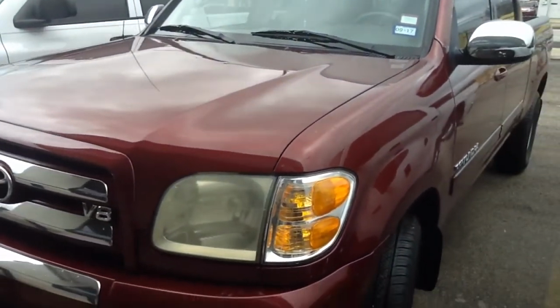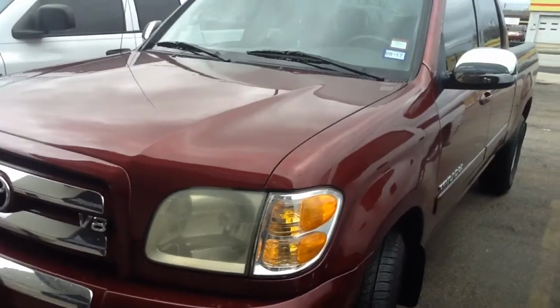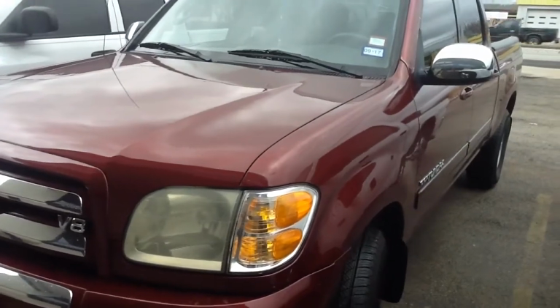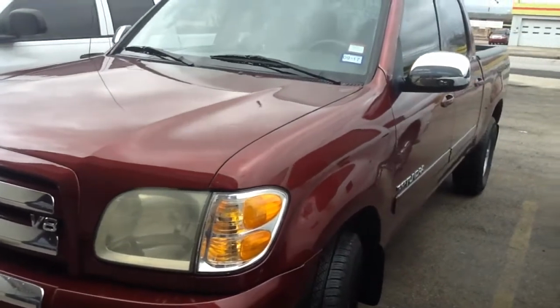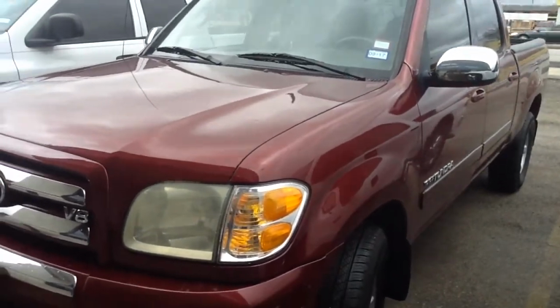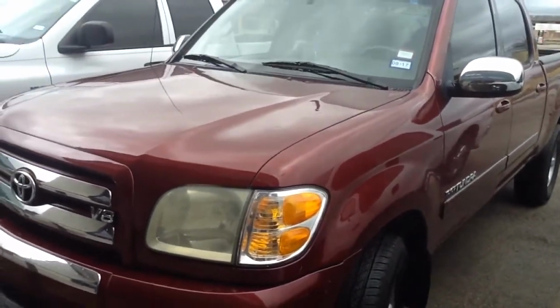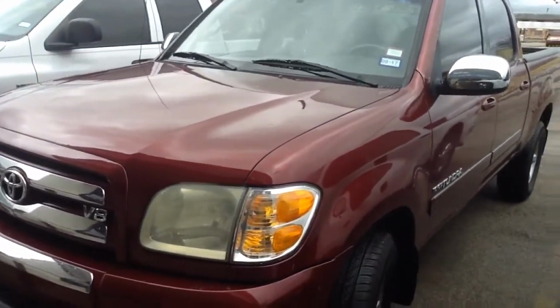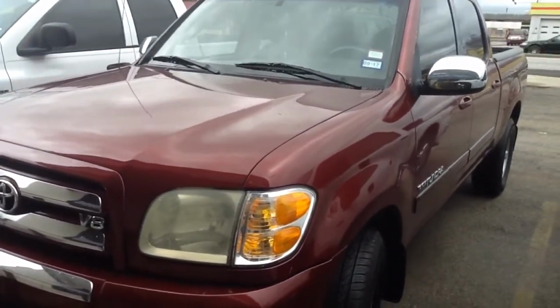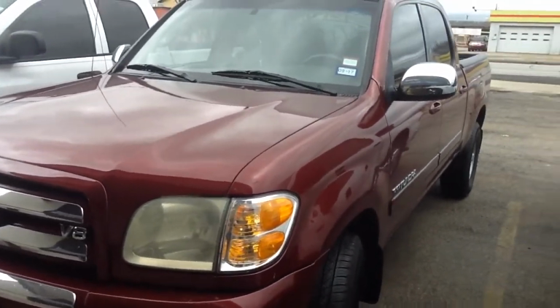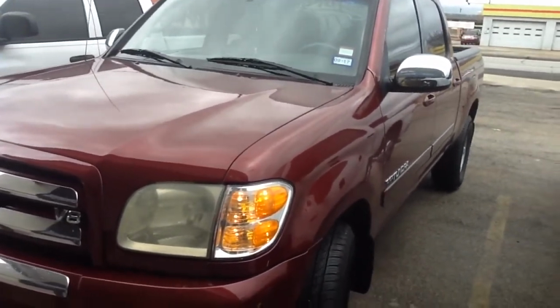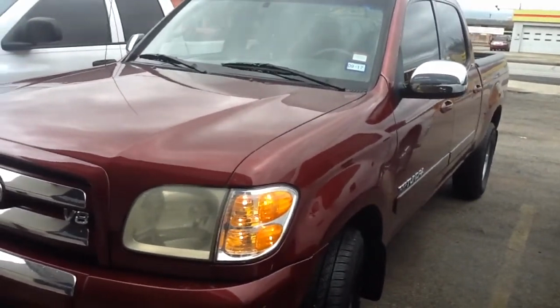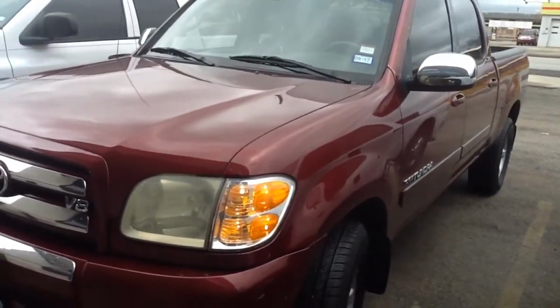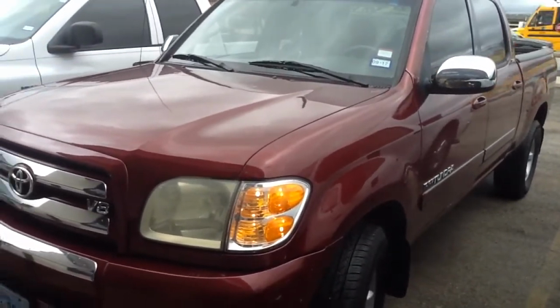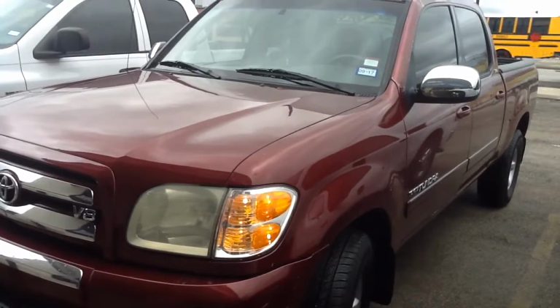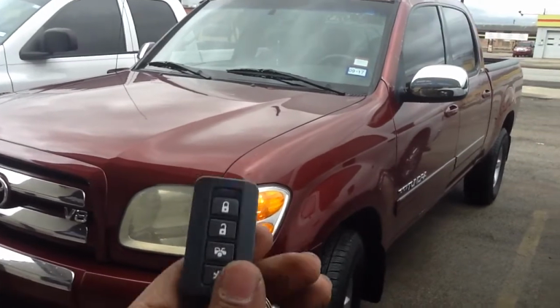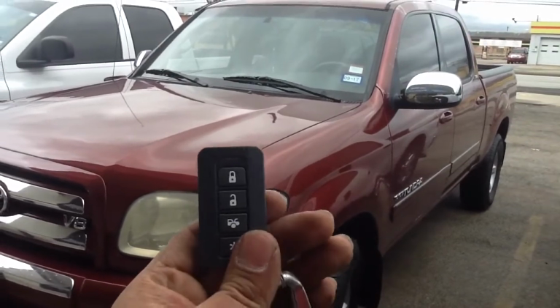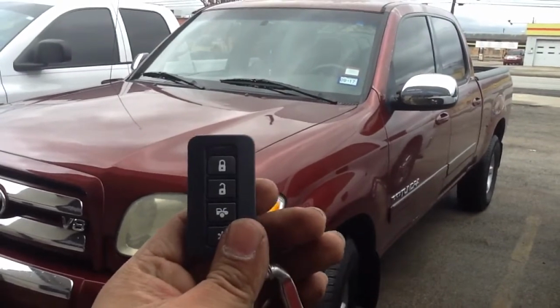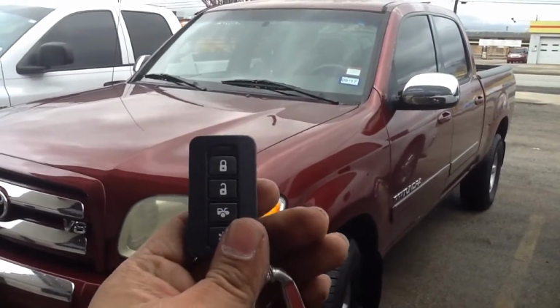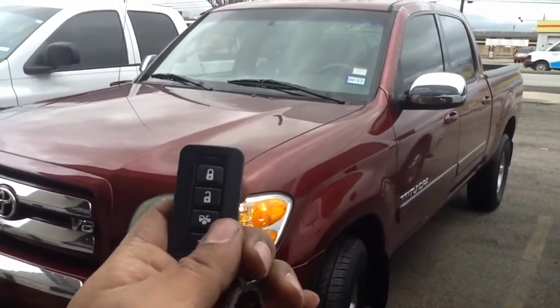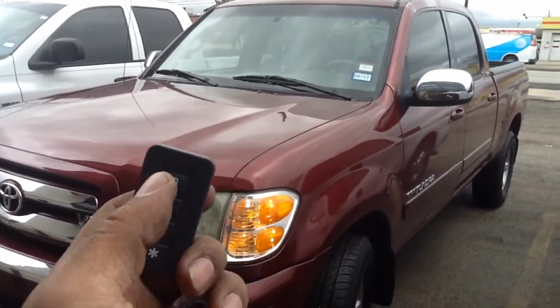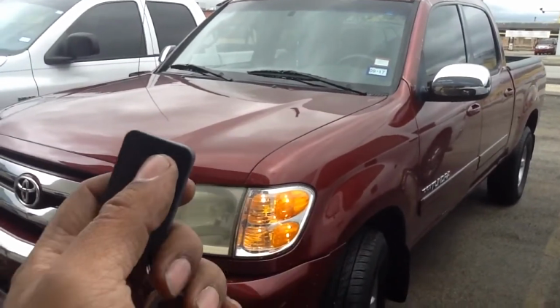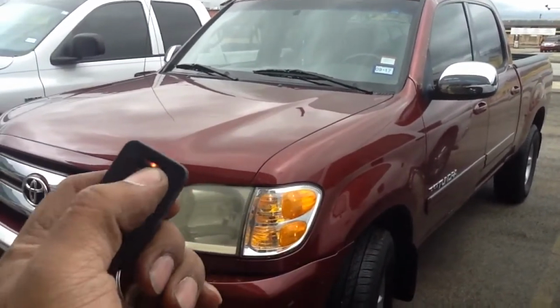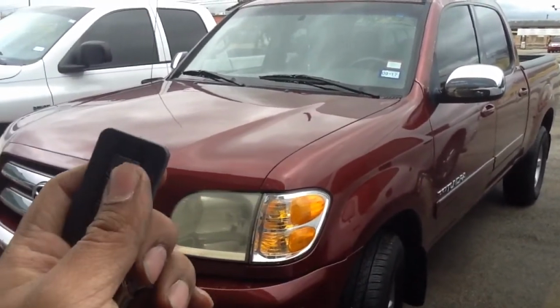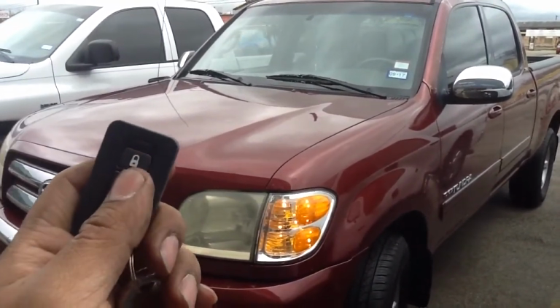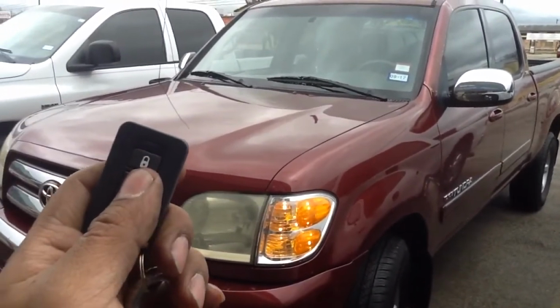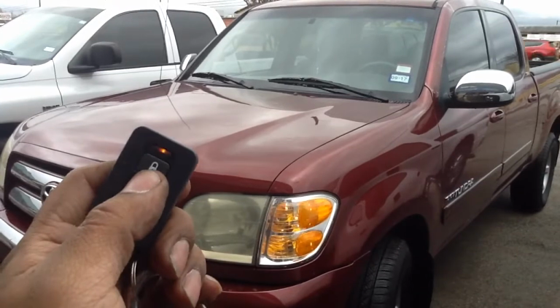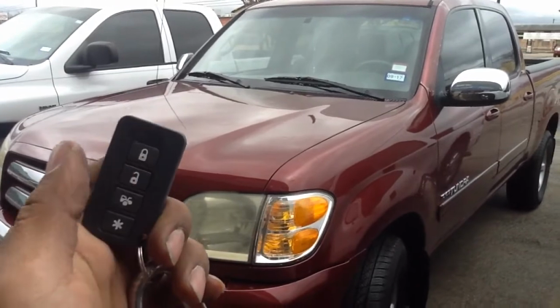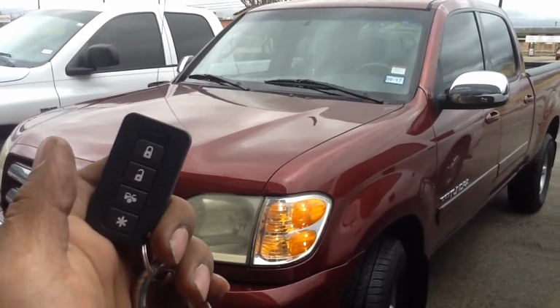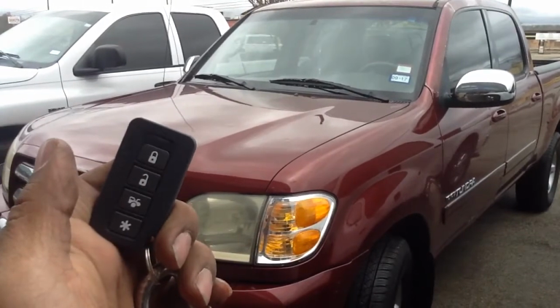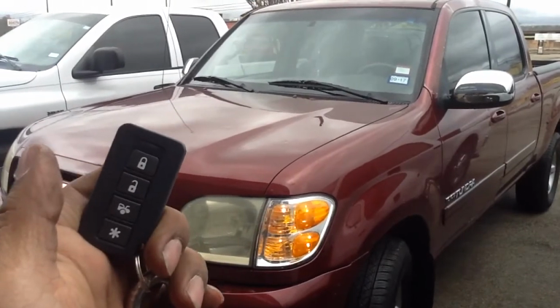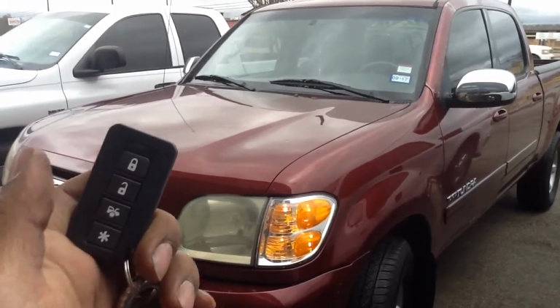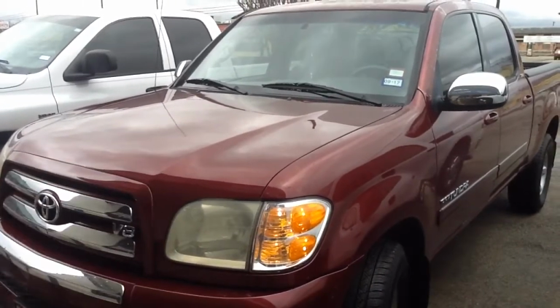Give us a call, set up an appointment: 214-320-5500. Remote start alarm specials going on here at Innovative Car Sound. We'll see you guys on the next one.